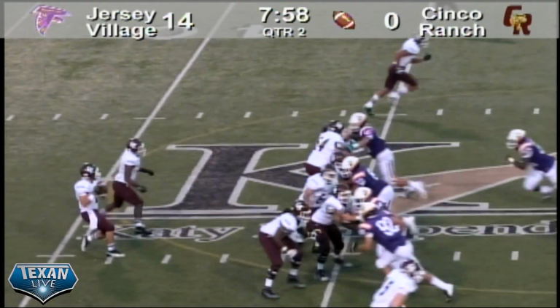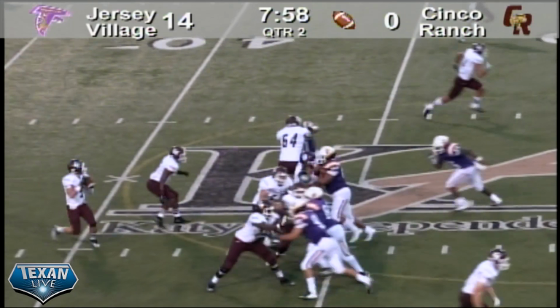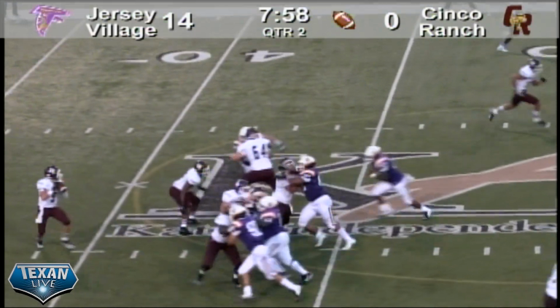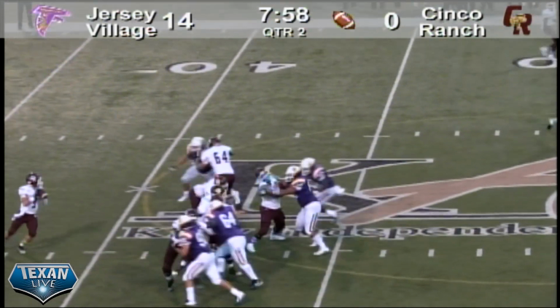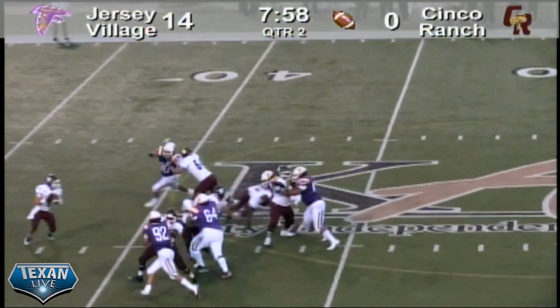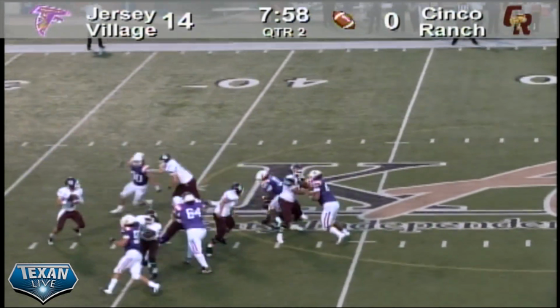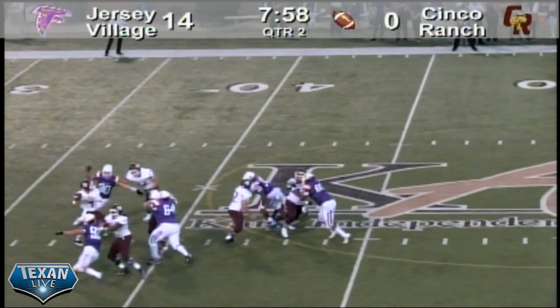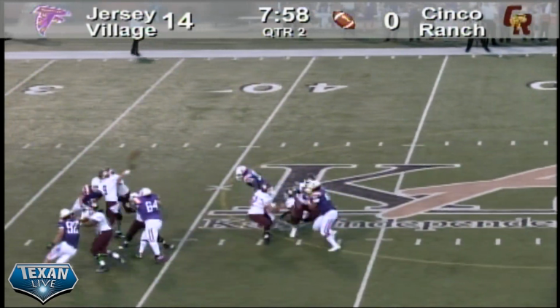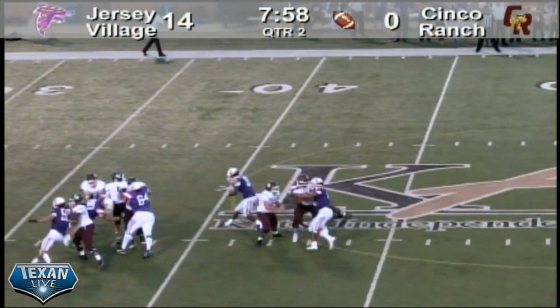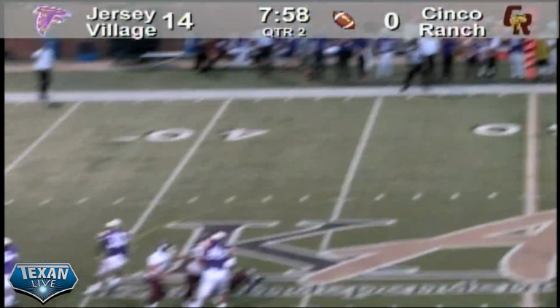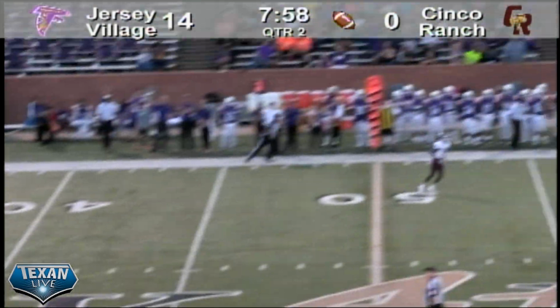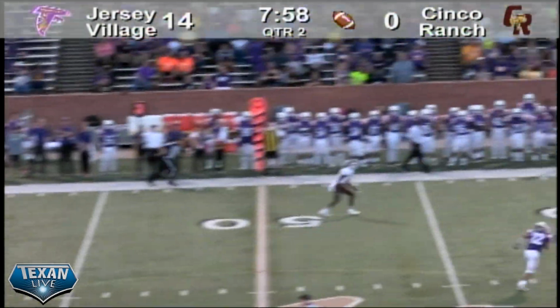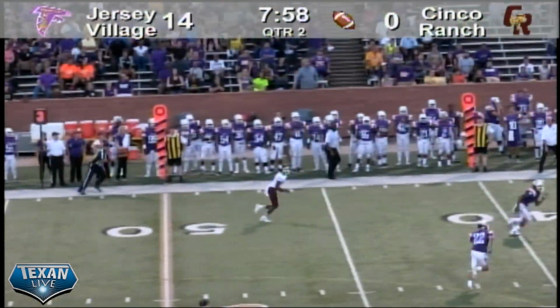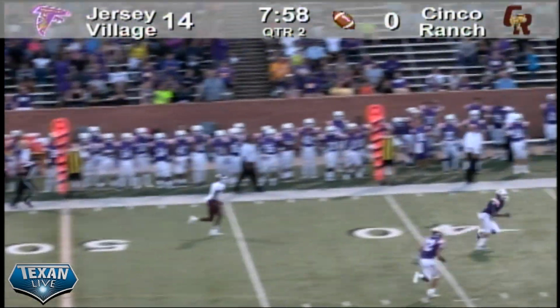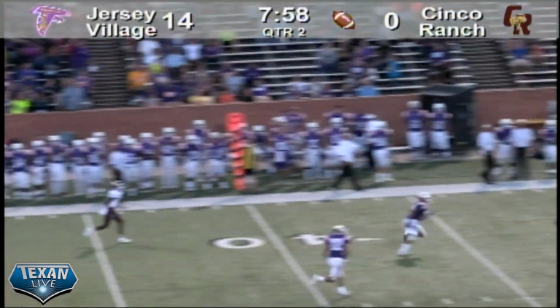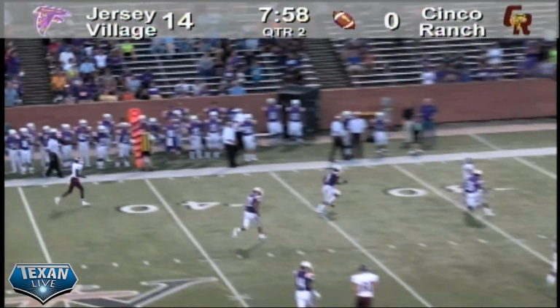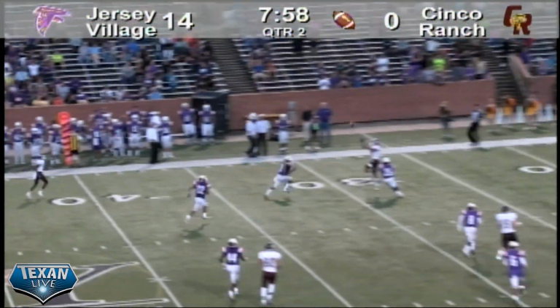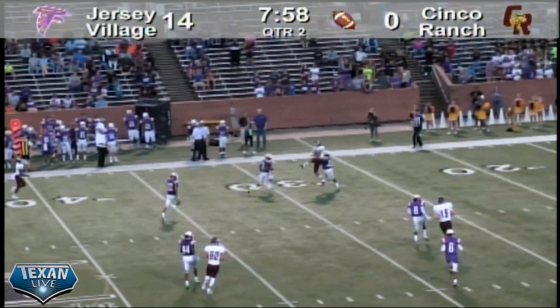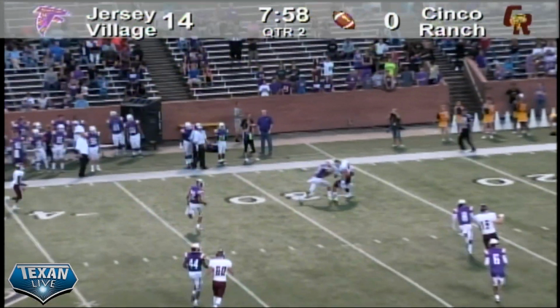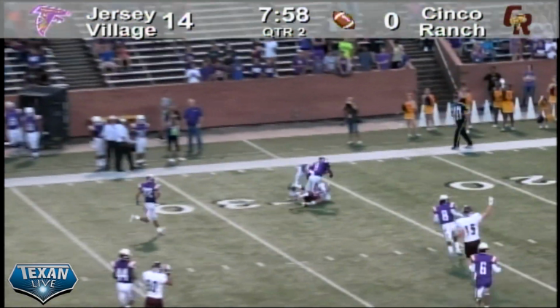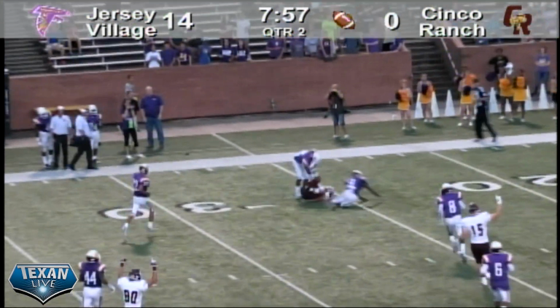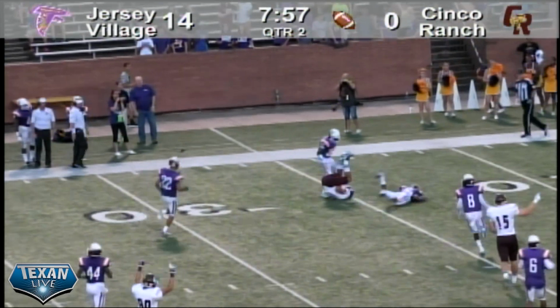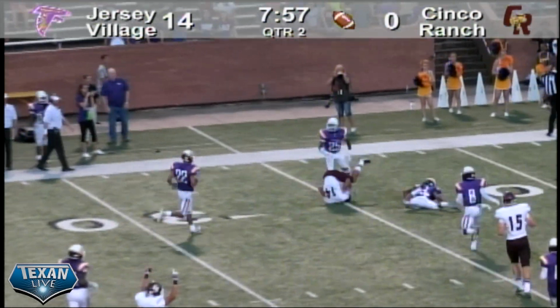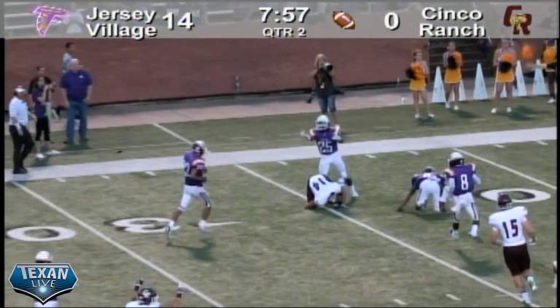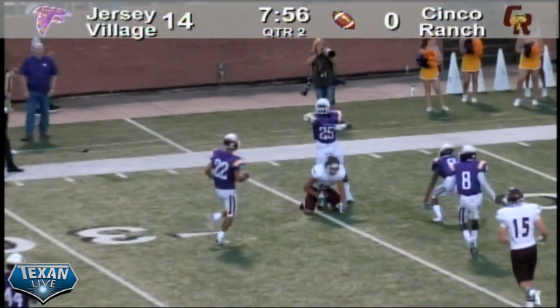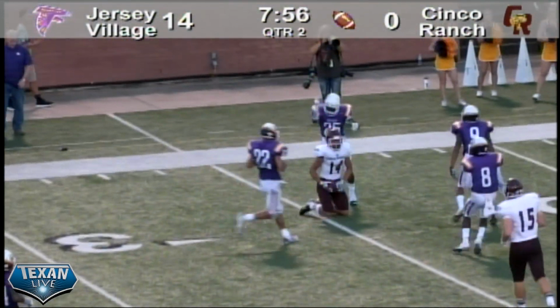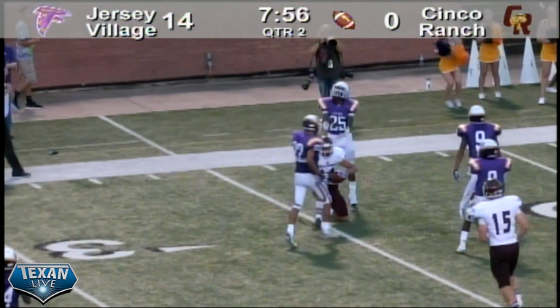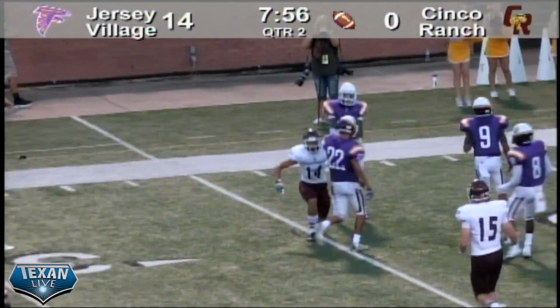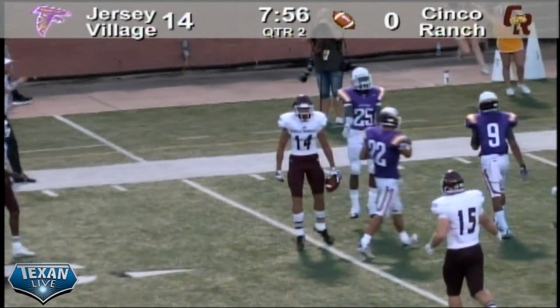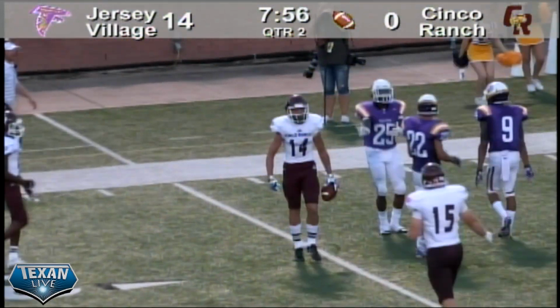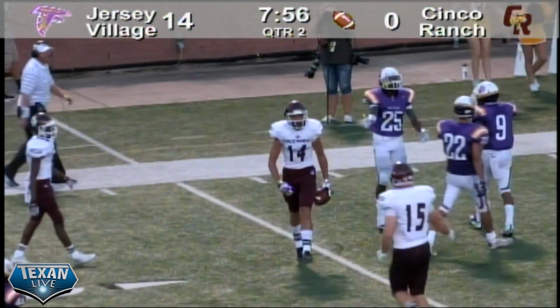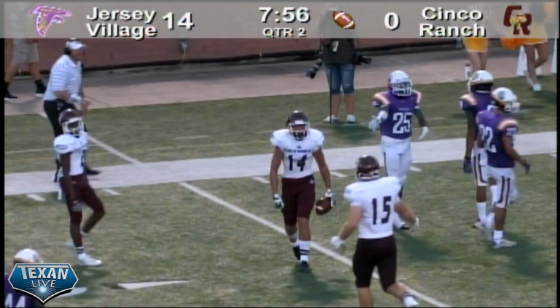Morrison drops back to pass, he's under pressure, pocket collapses. He's got a deep pass to his wide receiver — Rowe makes the catch and that's number 14.